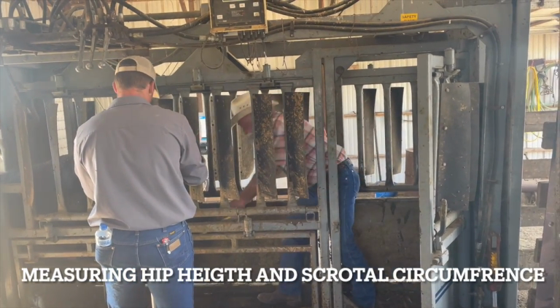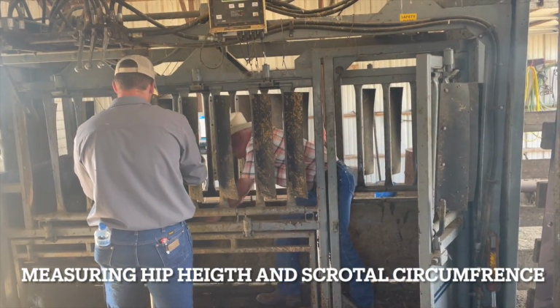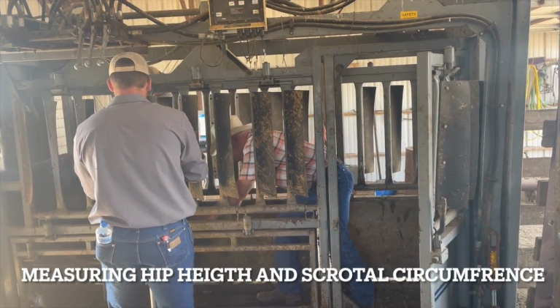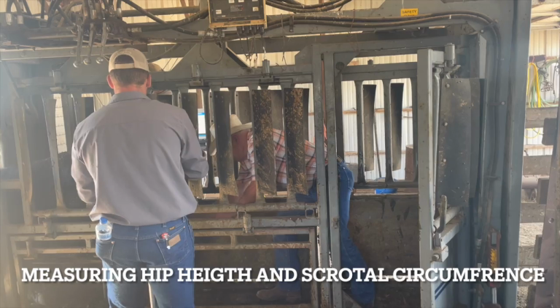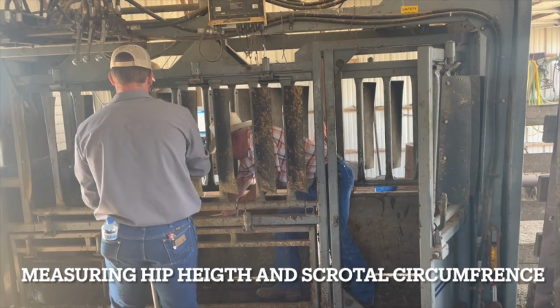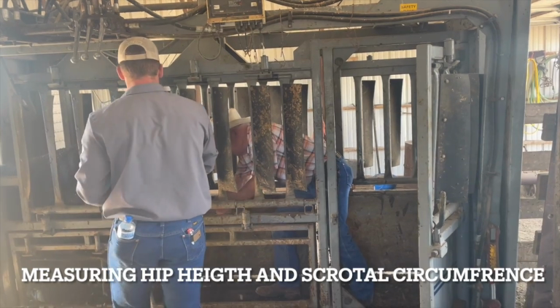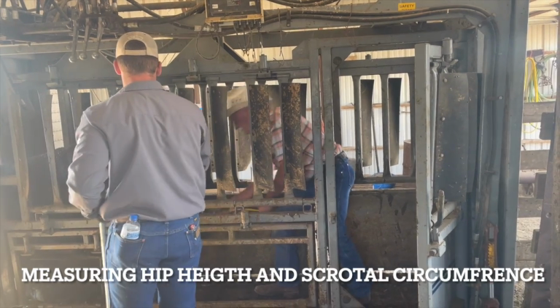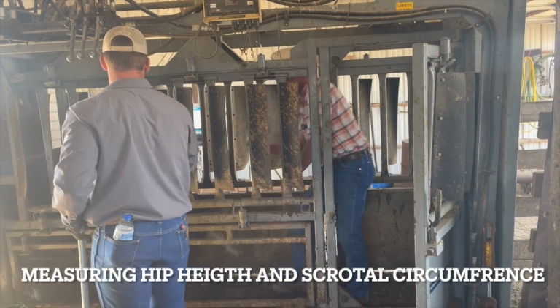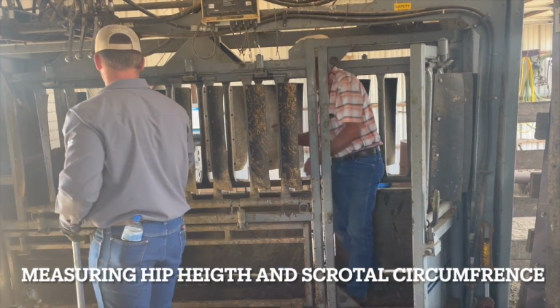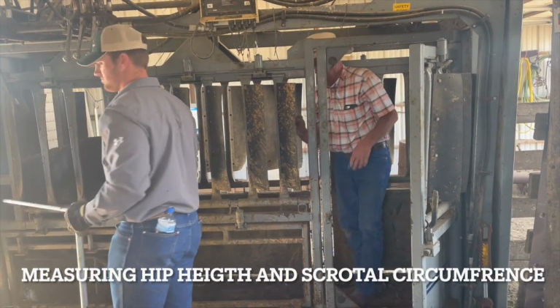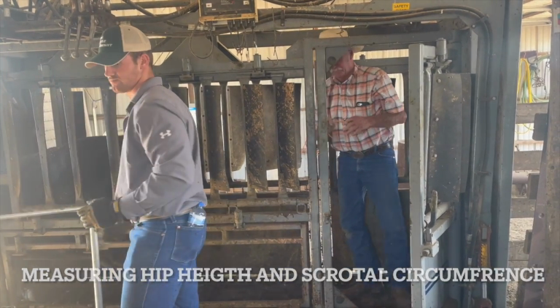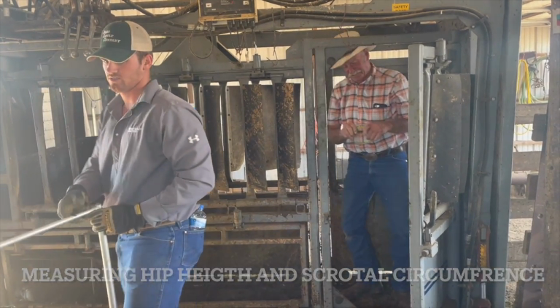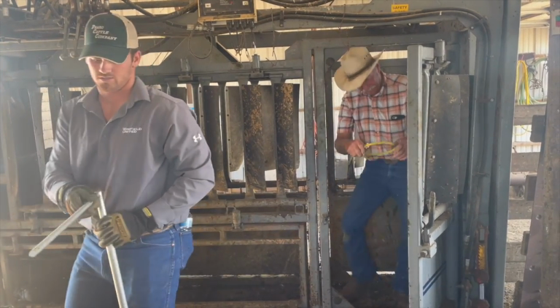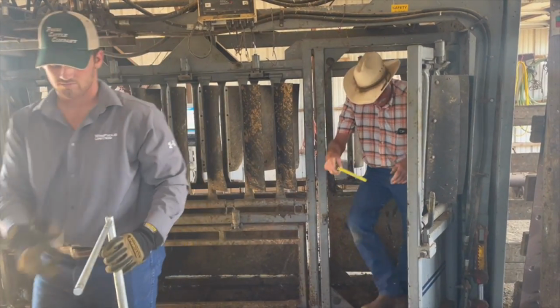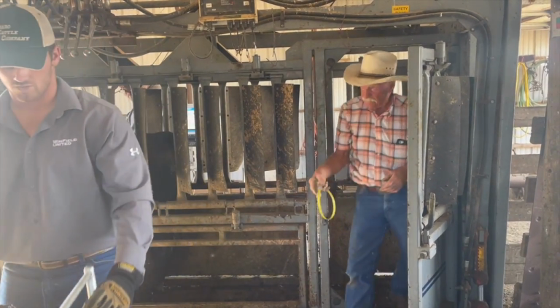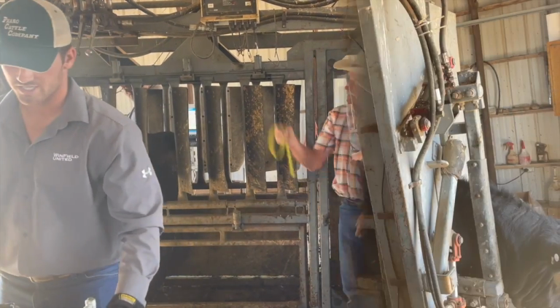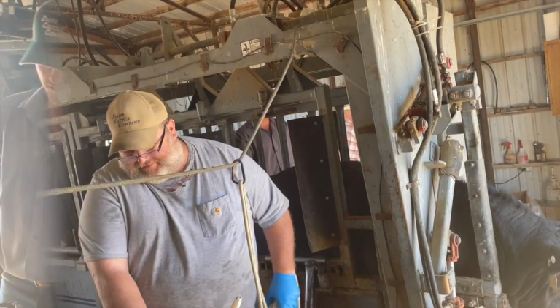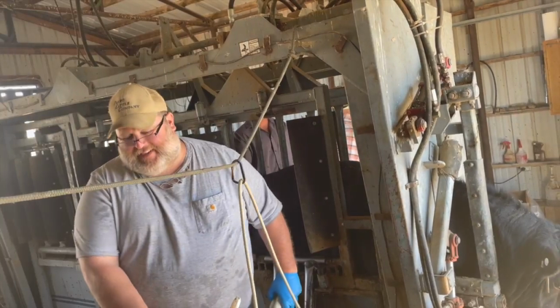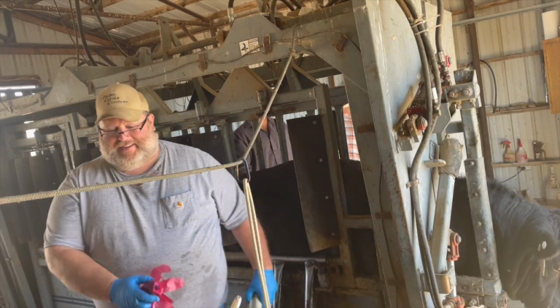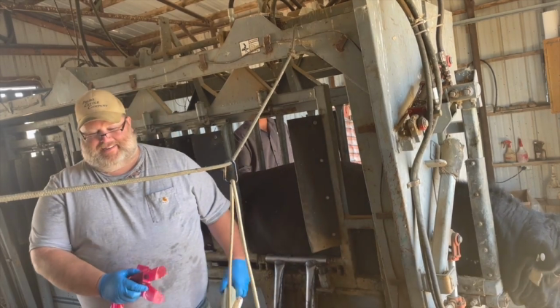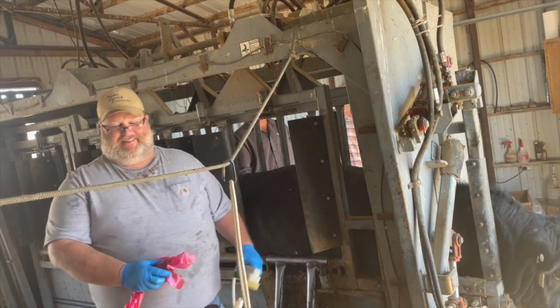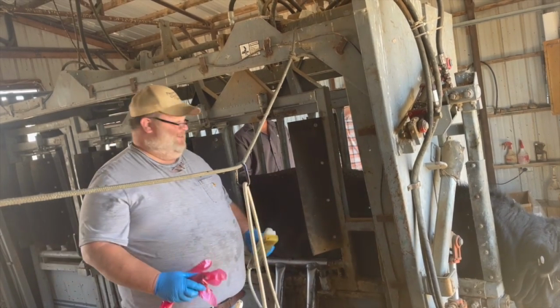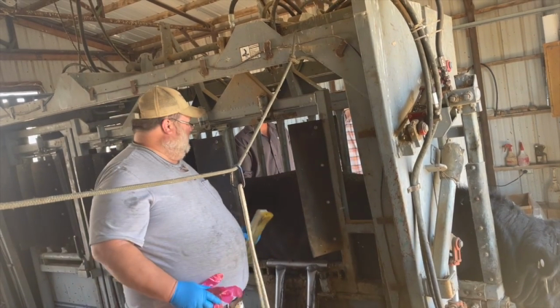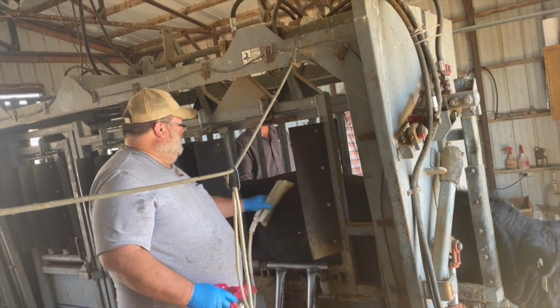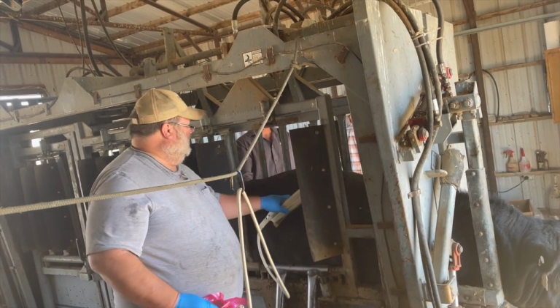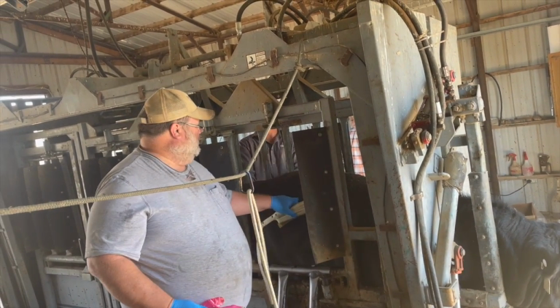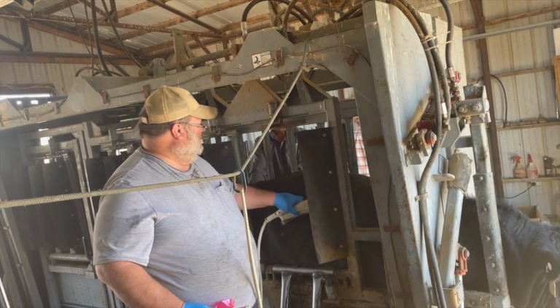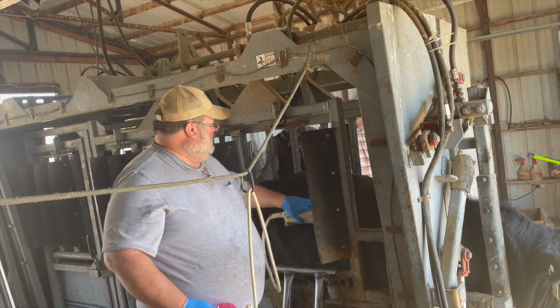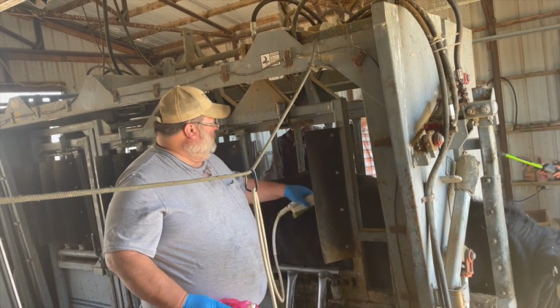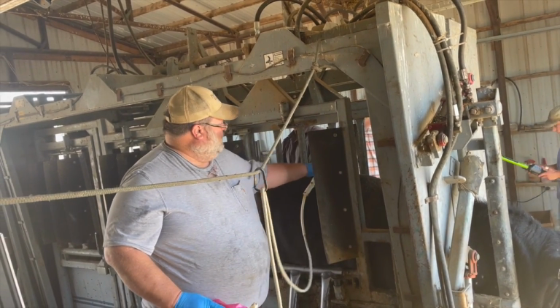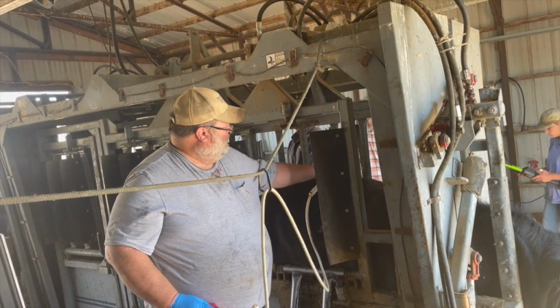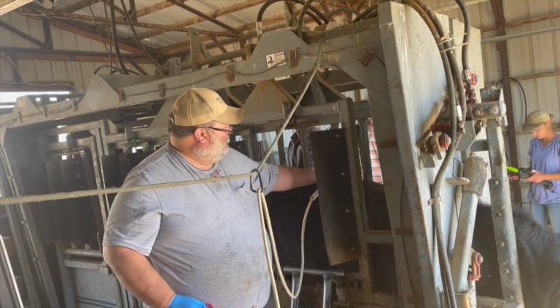The catalog also includes an adjusted 205-day weight, a forage test index — which is an in-herd comparison of average daily gain — frame size, which is an estimate of mature hip height, and fleshing ability, a measurement of back fat.